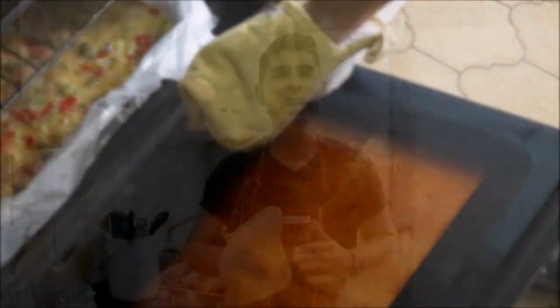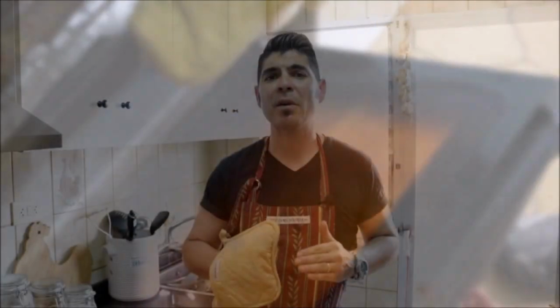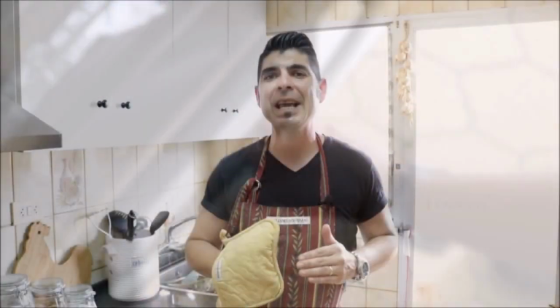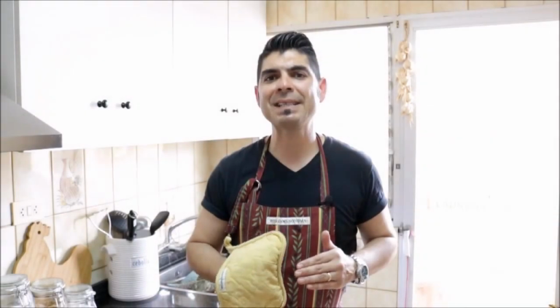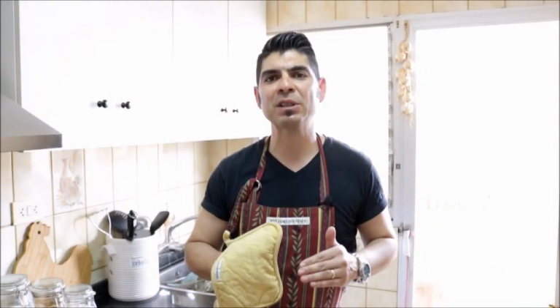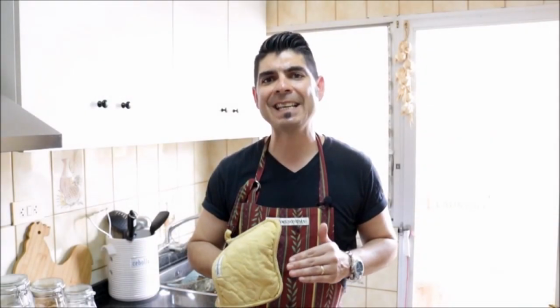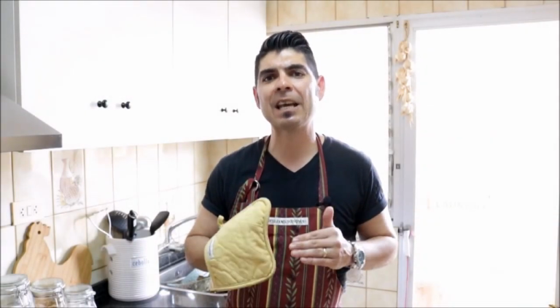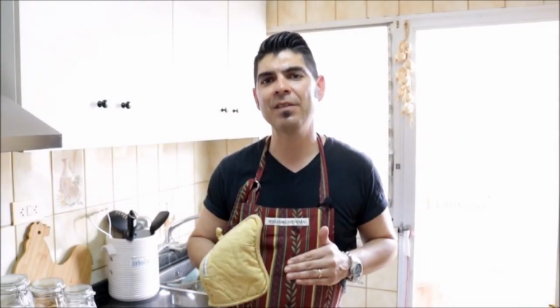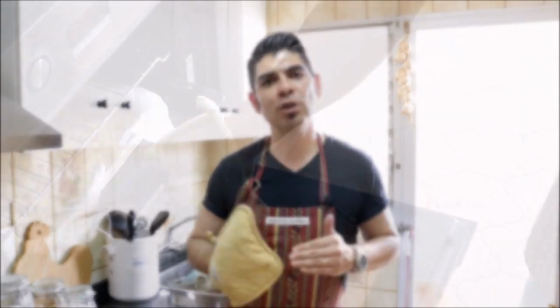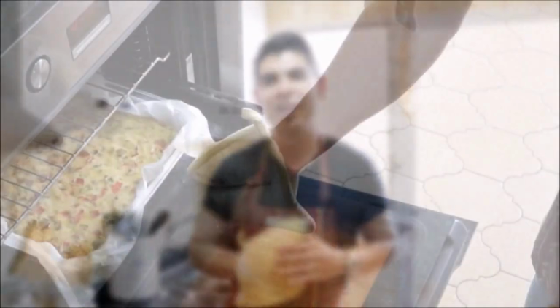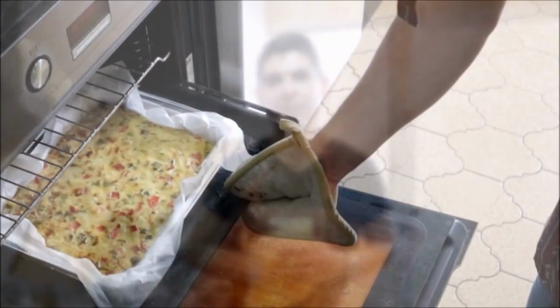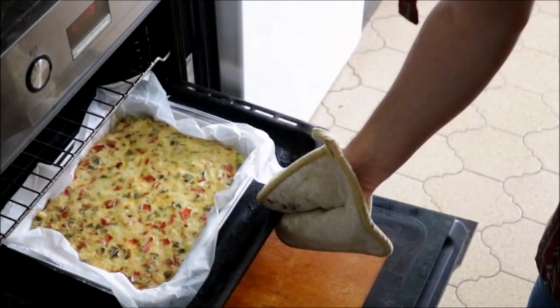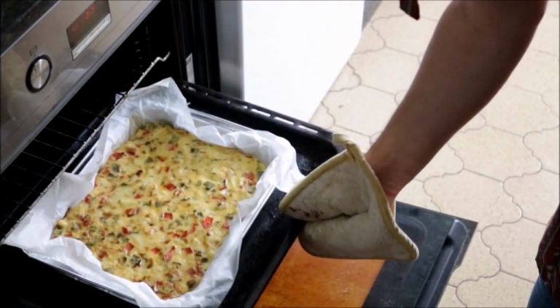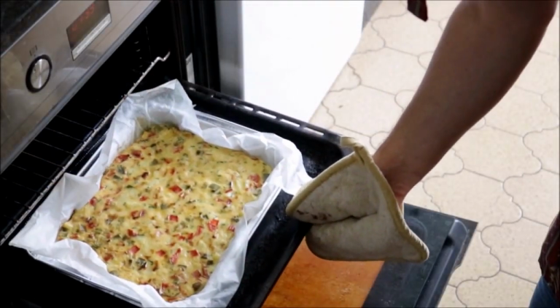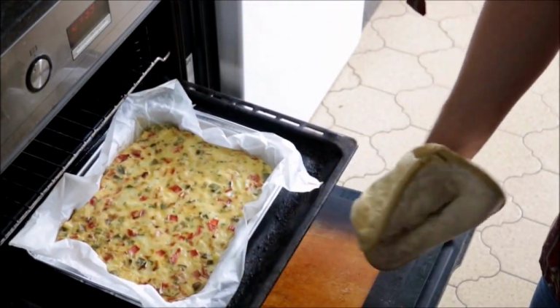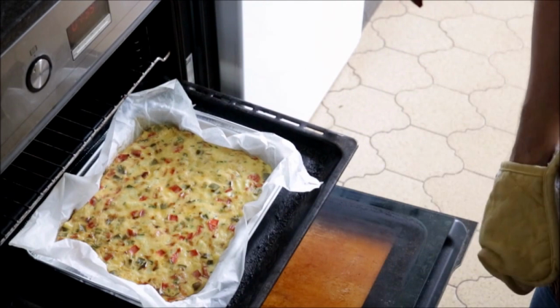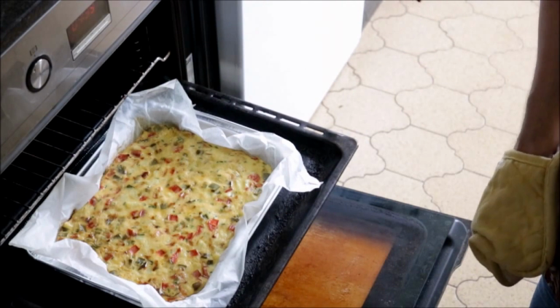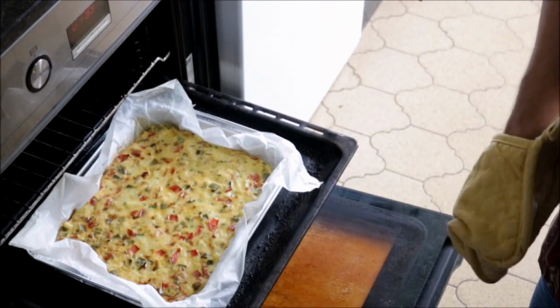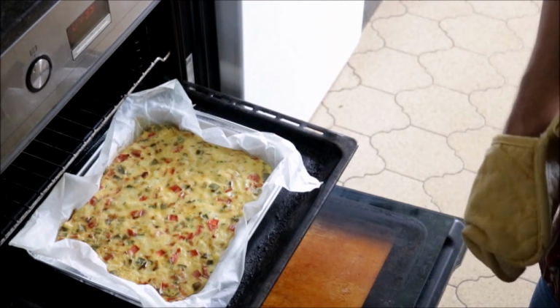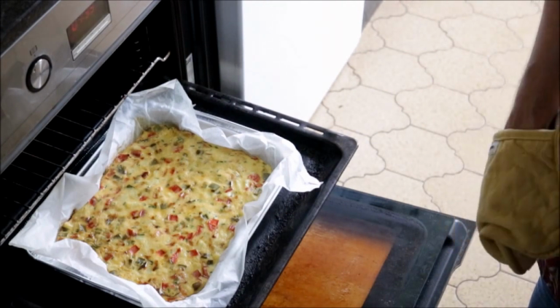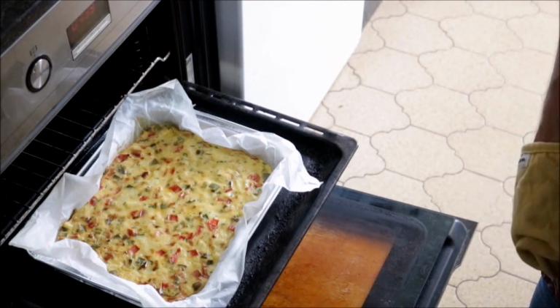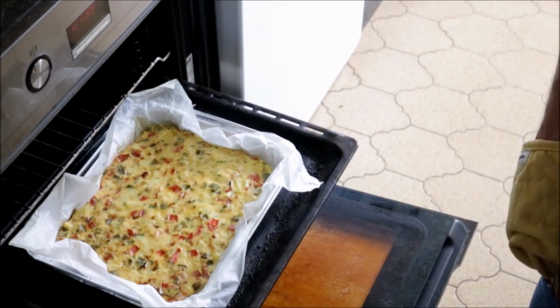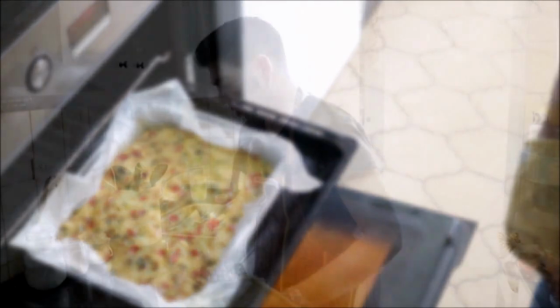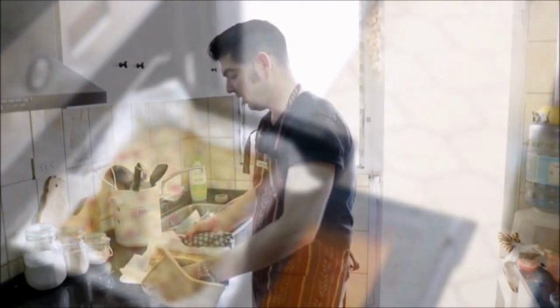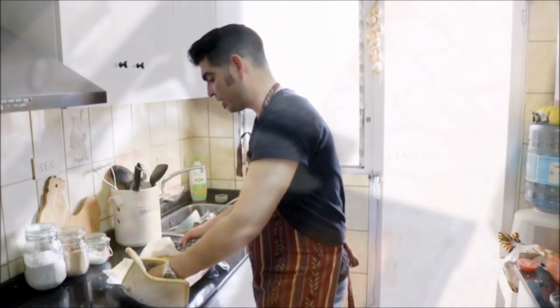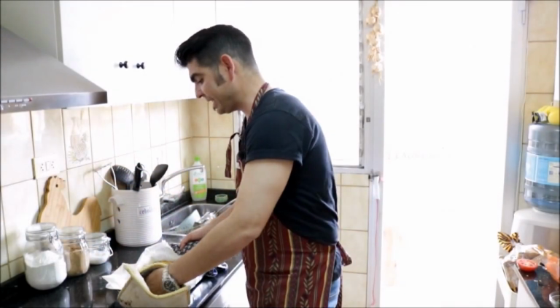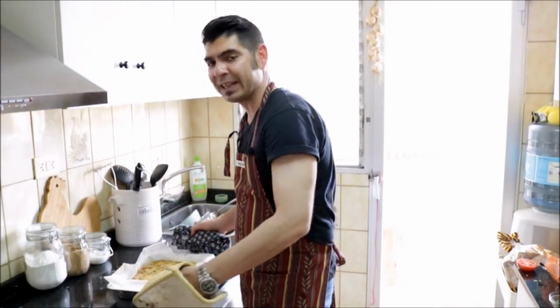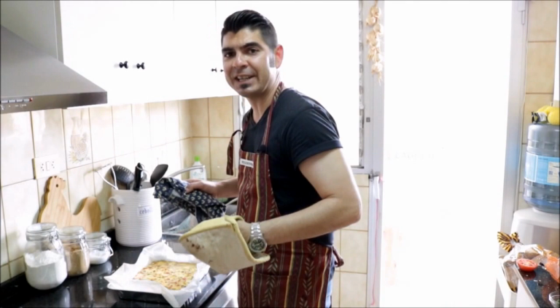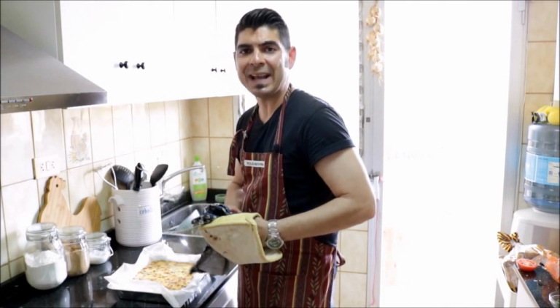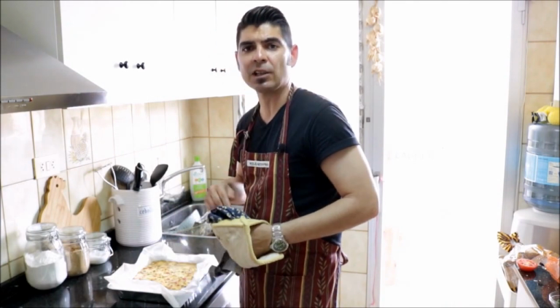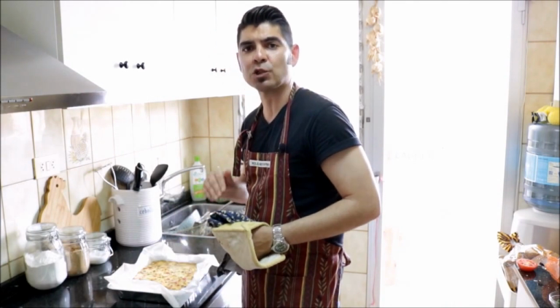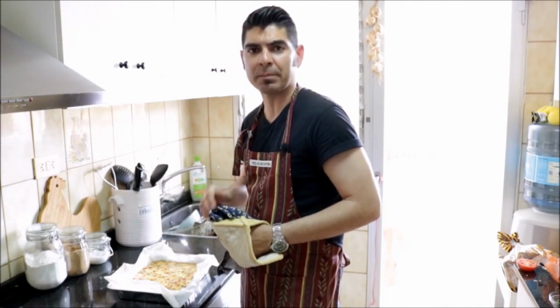It's been about 38 minutes since we put the tortilla inside the oven, so let's go check it out. The egg looks like it's fully cooked, so let's go ahead and take this out of the oven. We'll put it on a flat surface and leave it here to rest until it reaches room temperature.